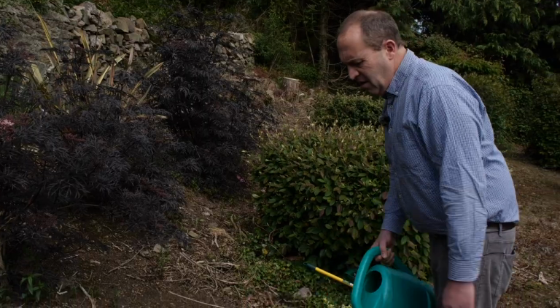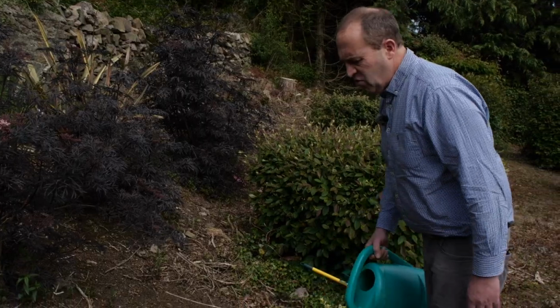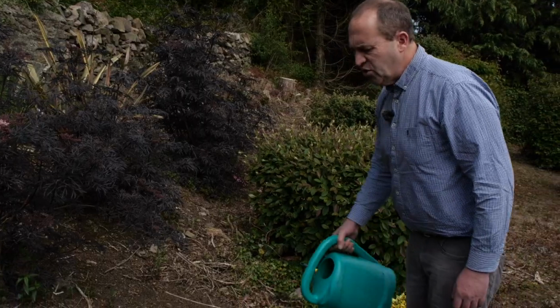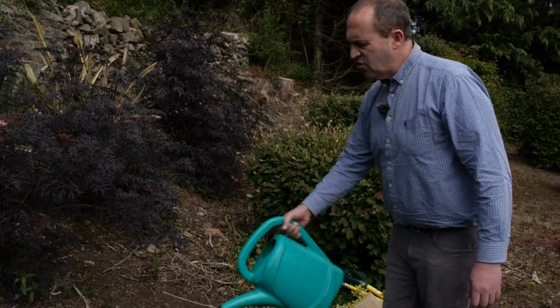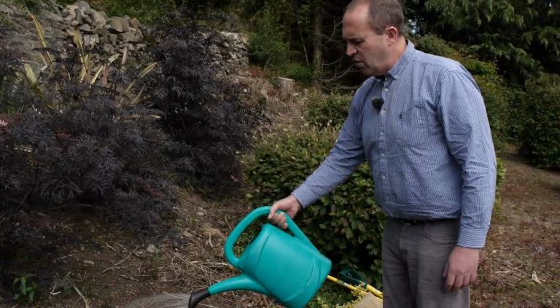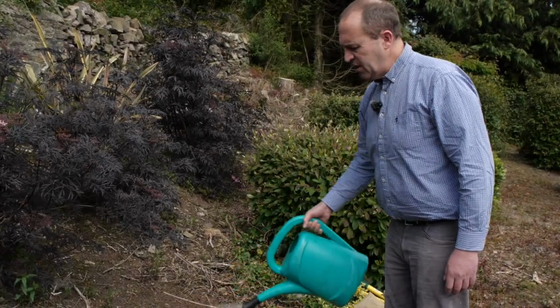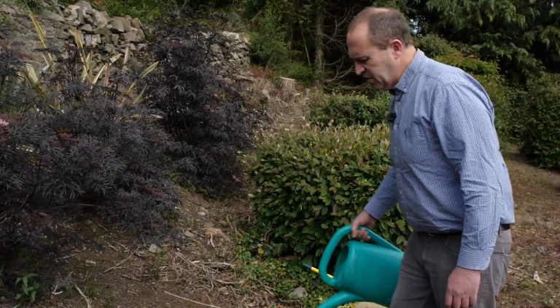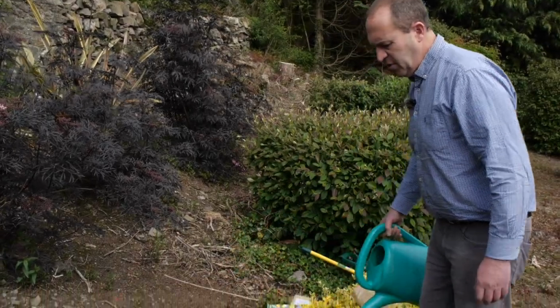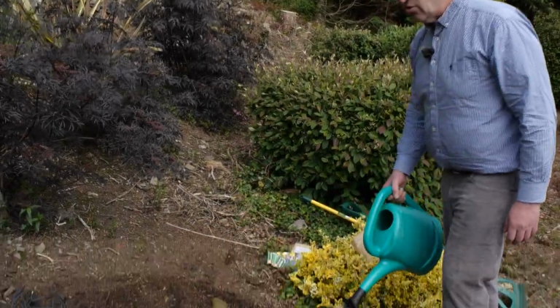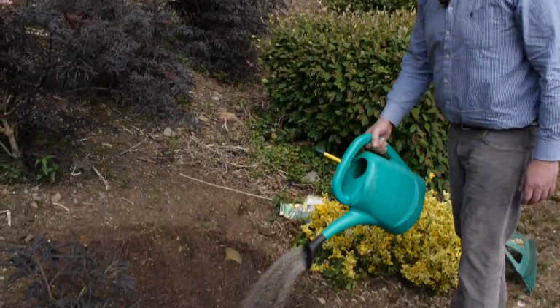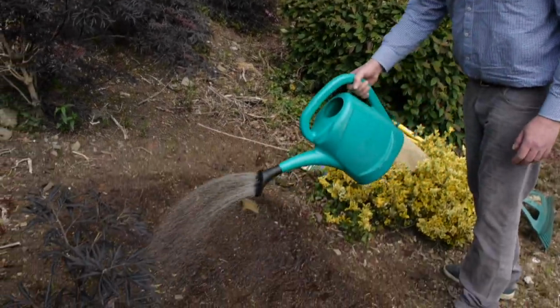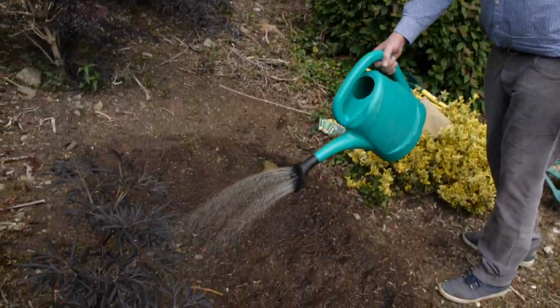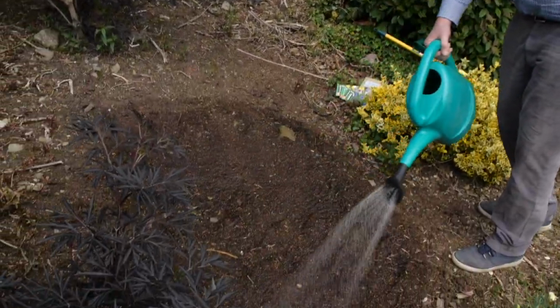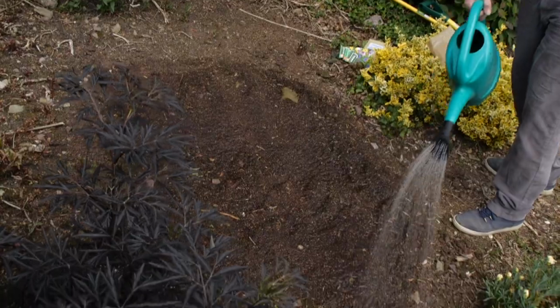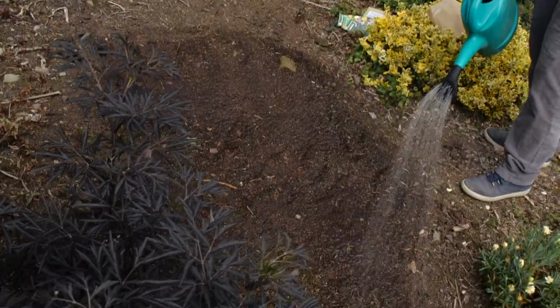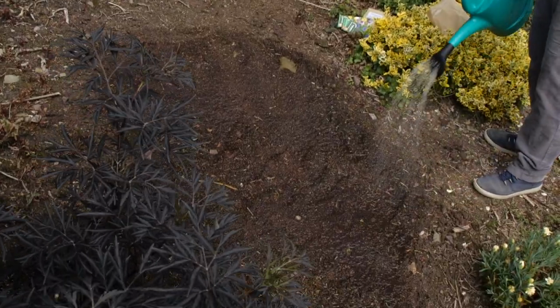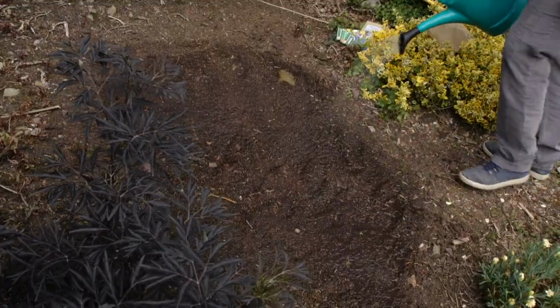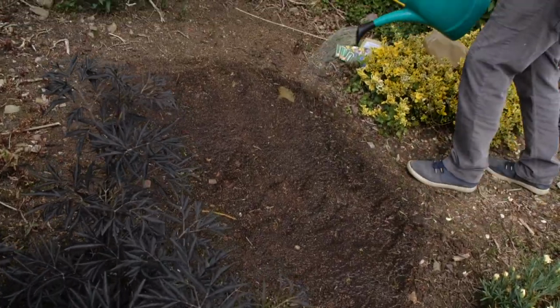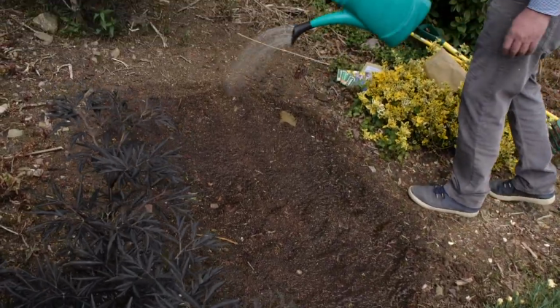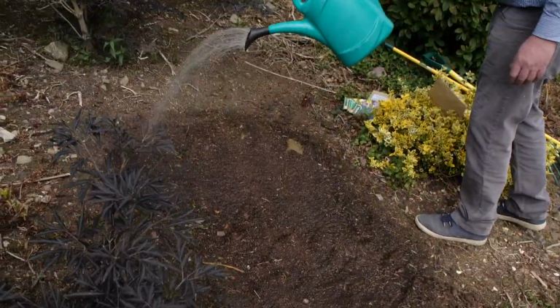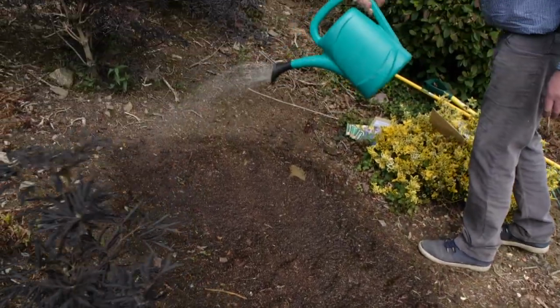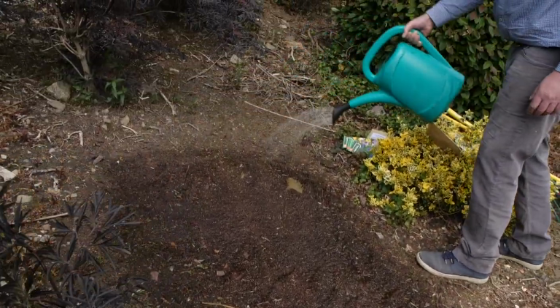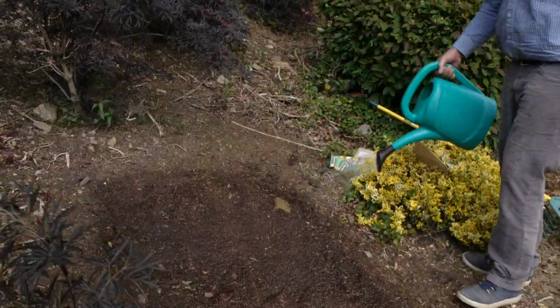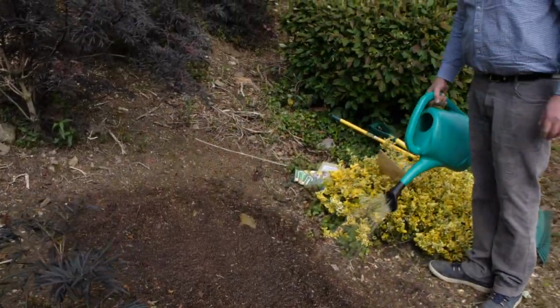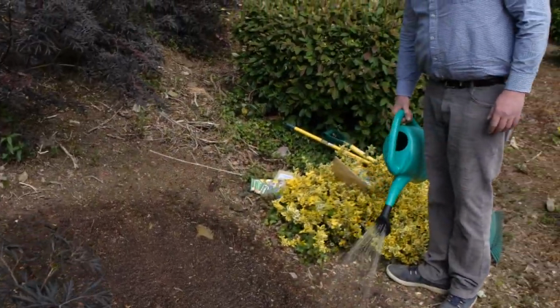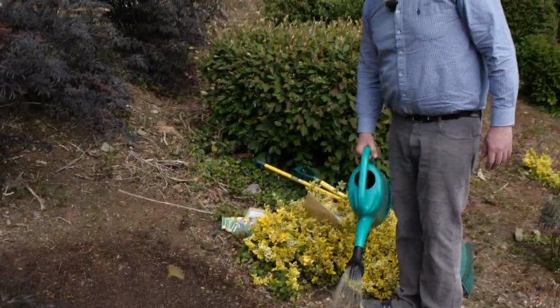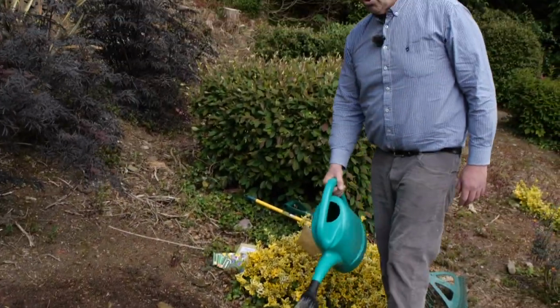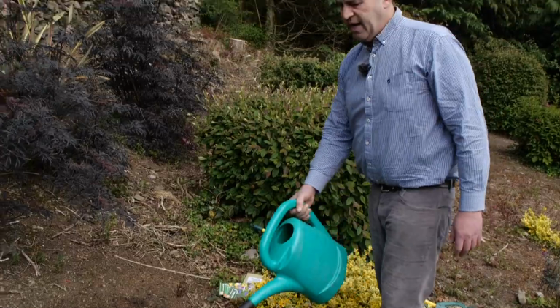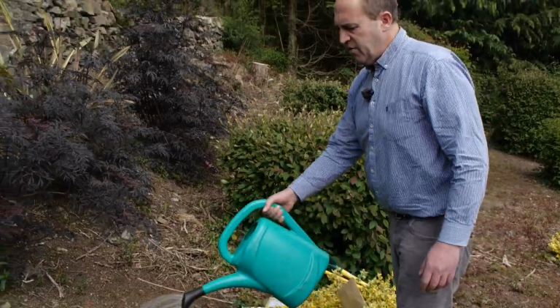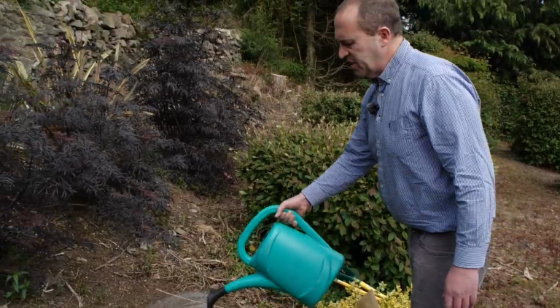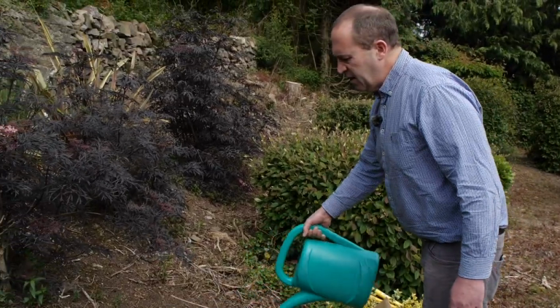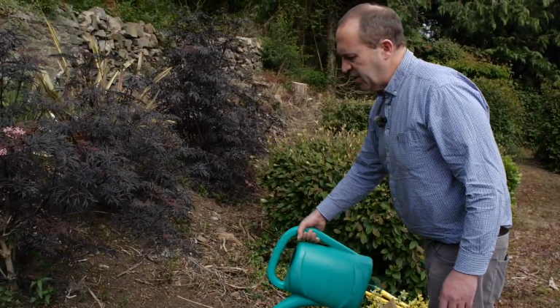Give them a good drench — you can't over water, particularly during the summer months. Don't just water them today and forget about them. These will need water every day for the first few weeks. Nature will take care of it on some days, but not every day.